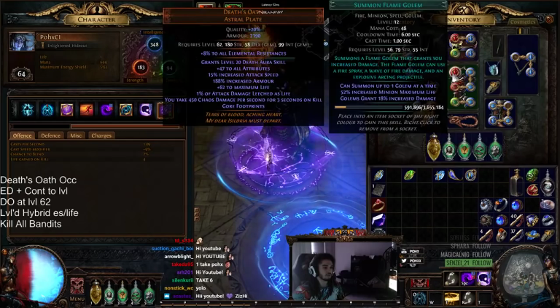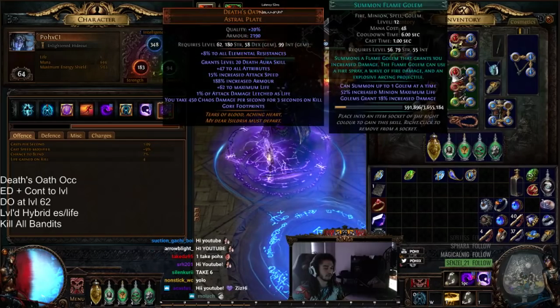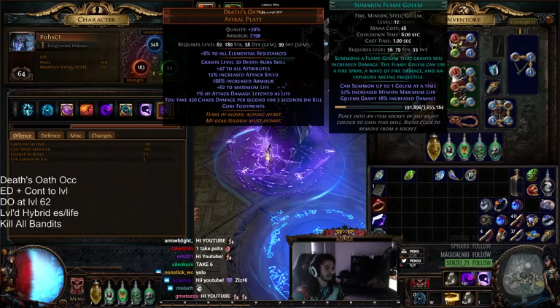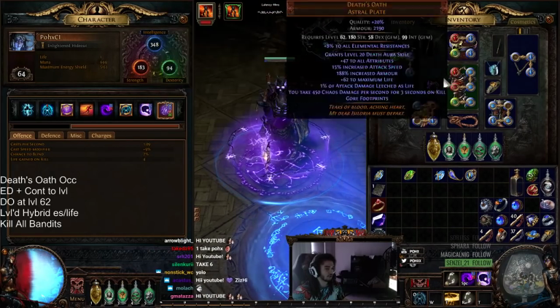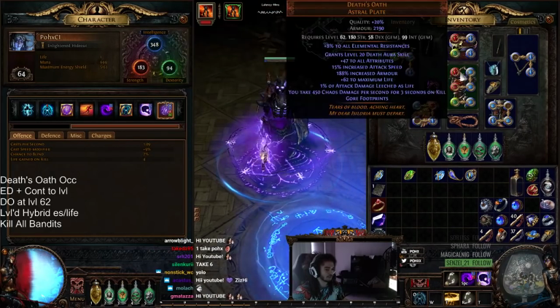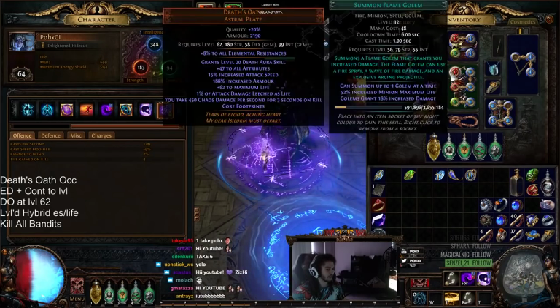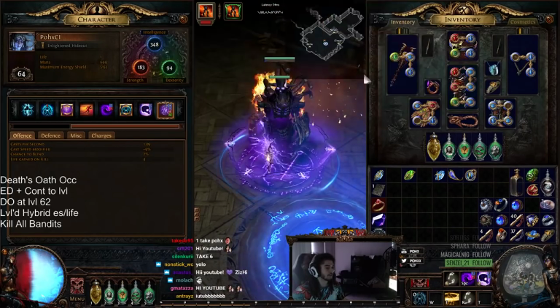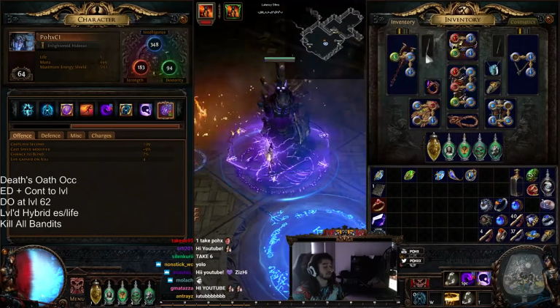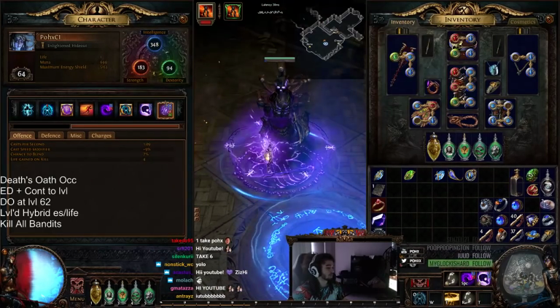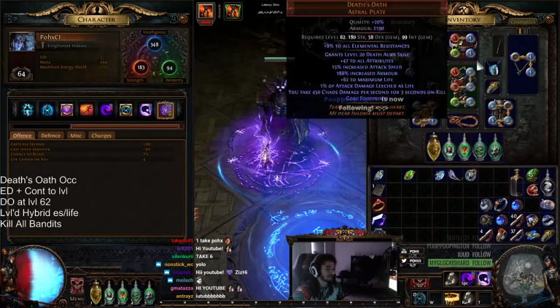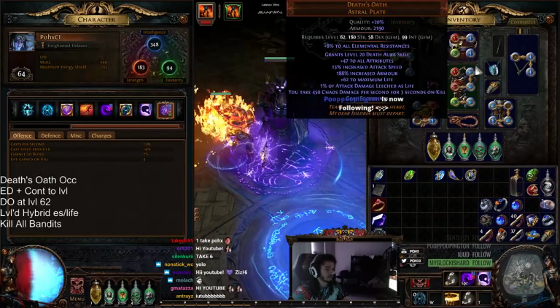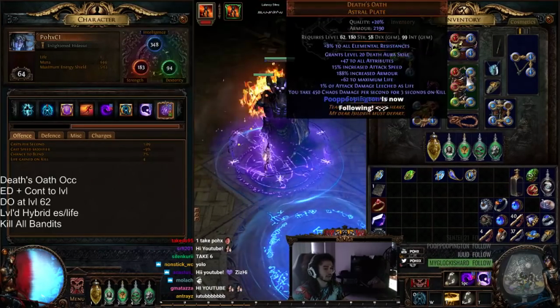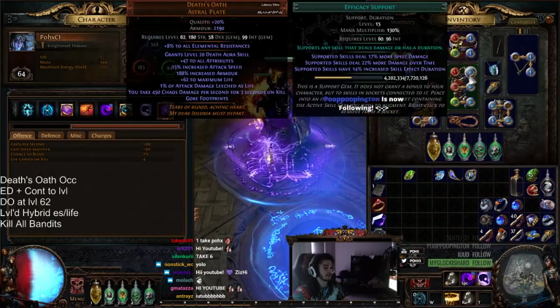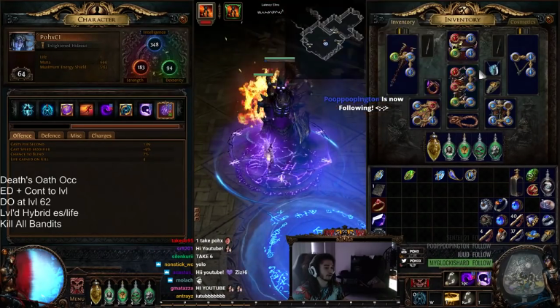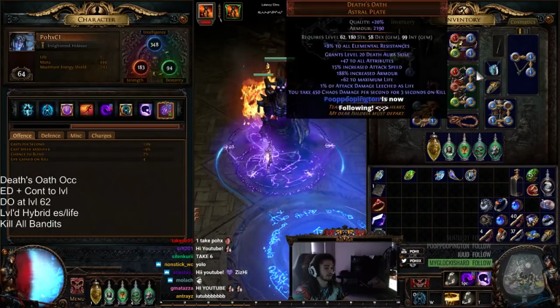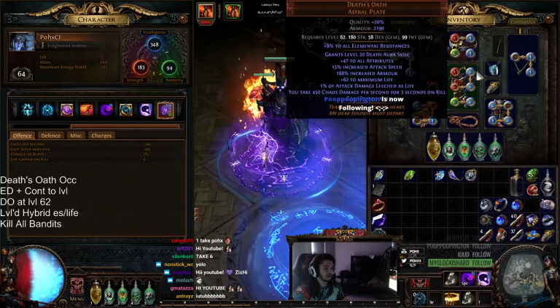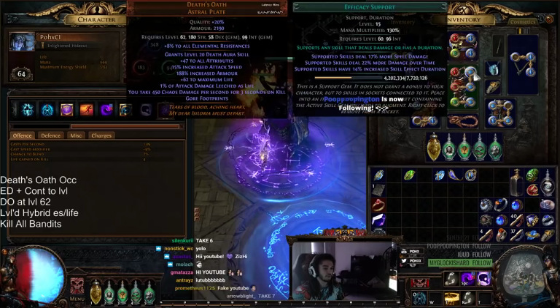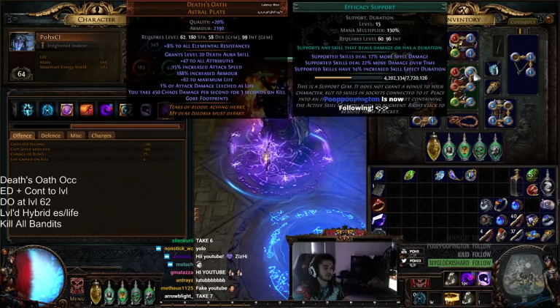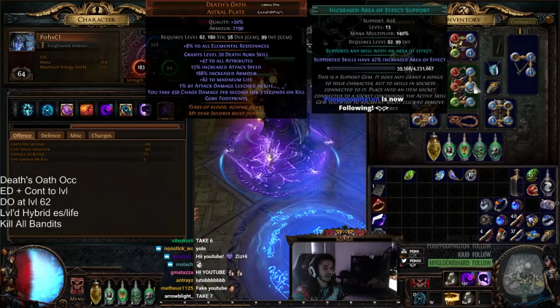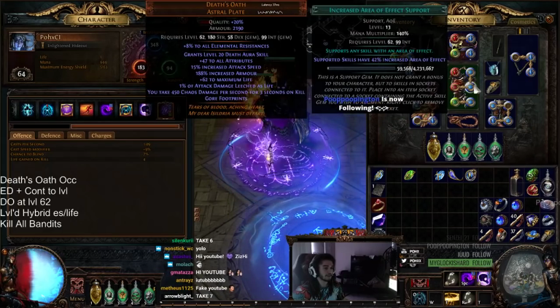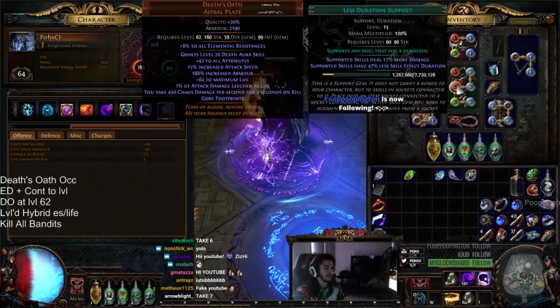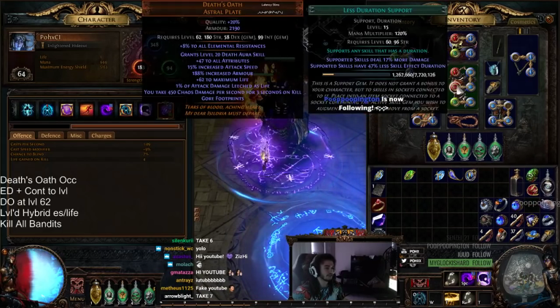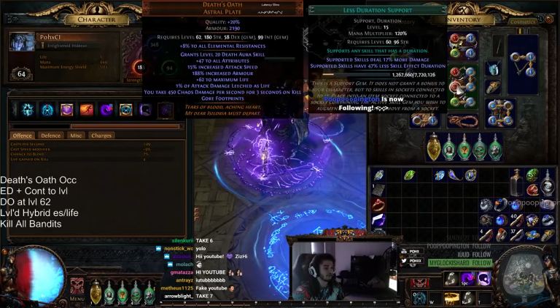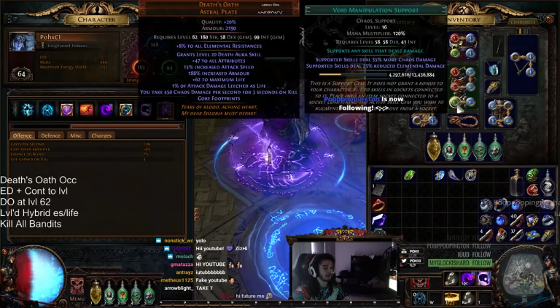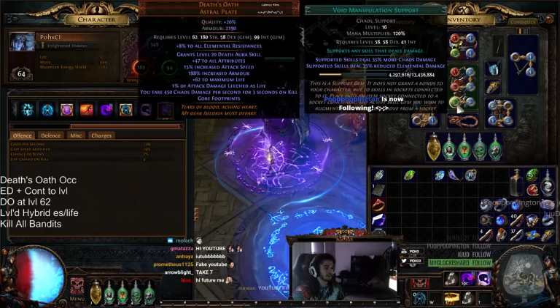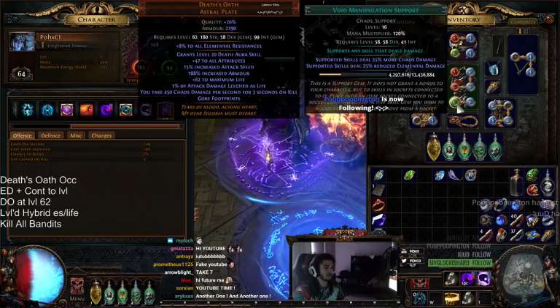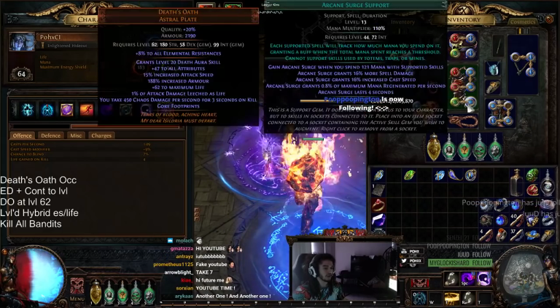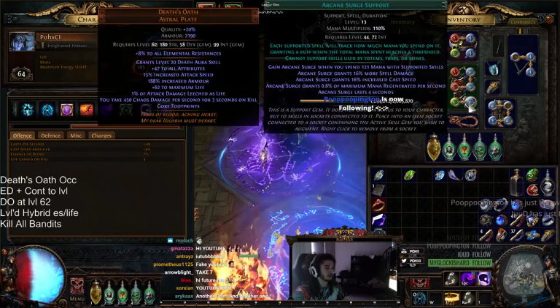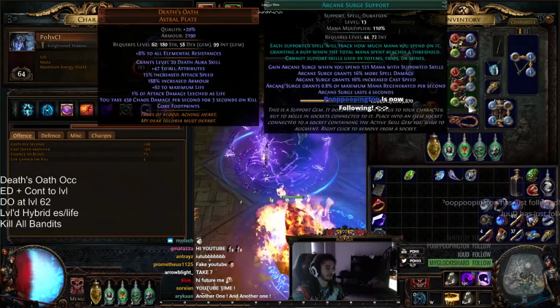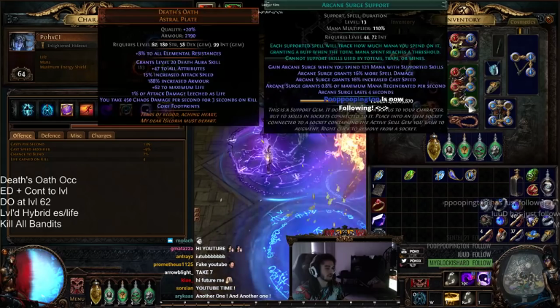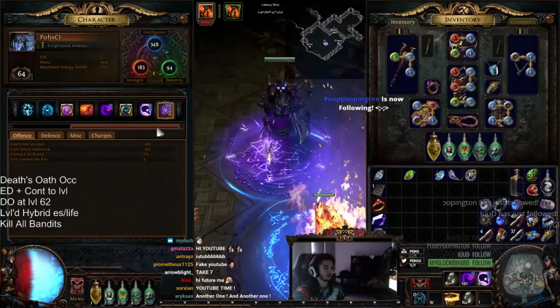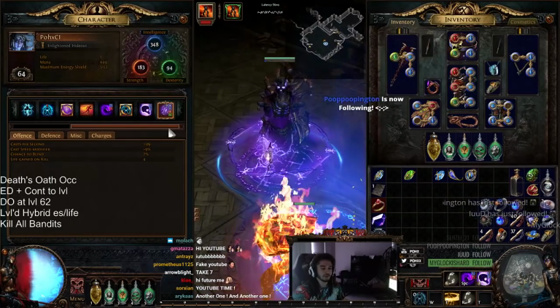This Flame Golem doesn't really do anything. If you watched the previous video, you'll know the links that I'm currently using, which is just Efficacy, Increased AoE, Less Duration, Void Manipulation, and Arcane Surge.